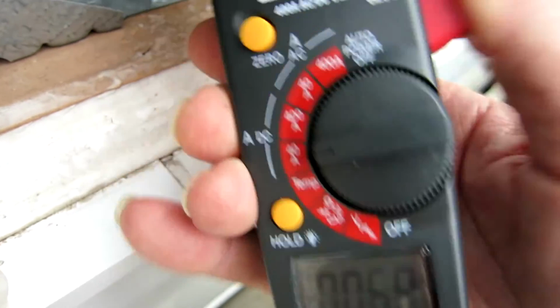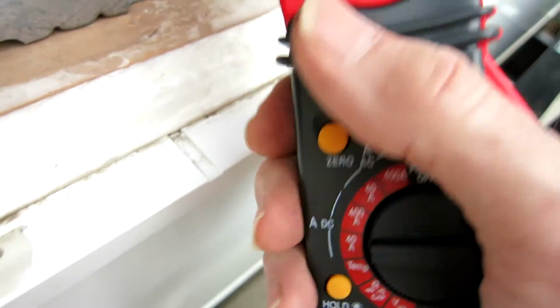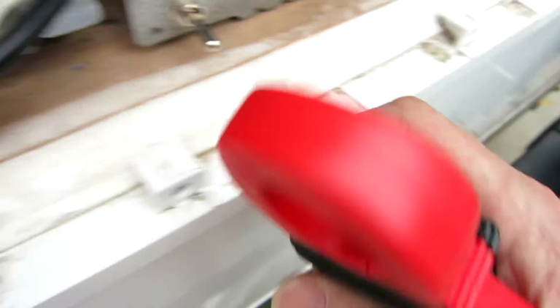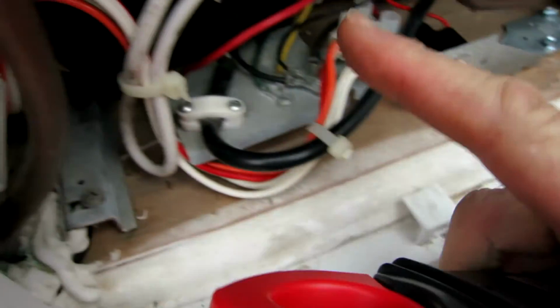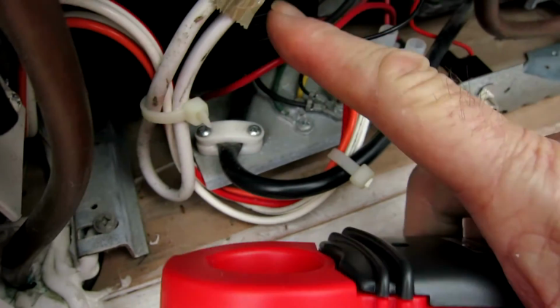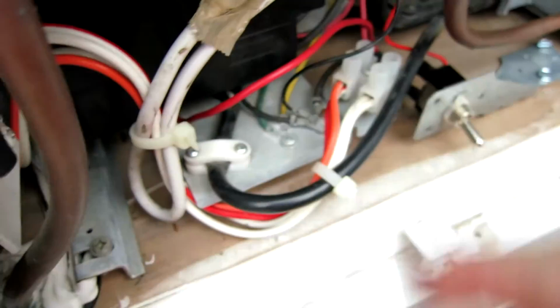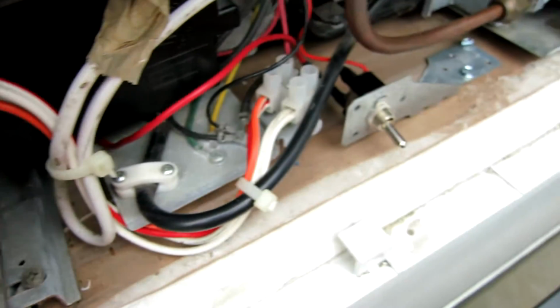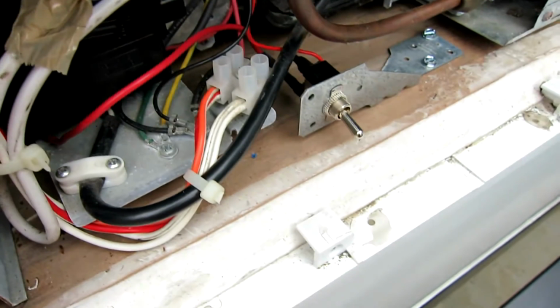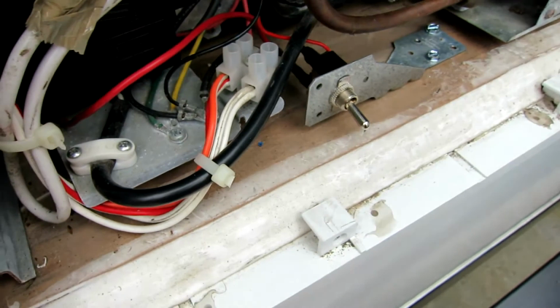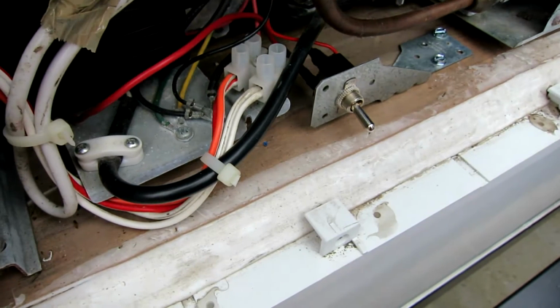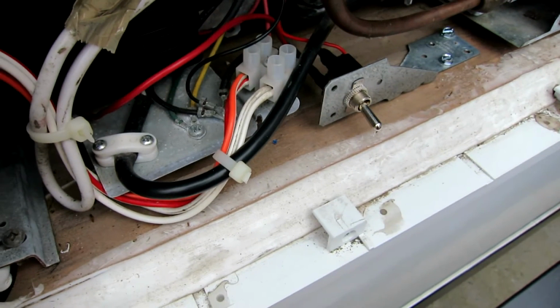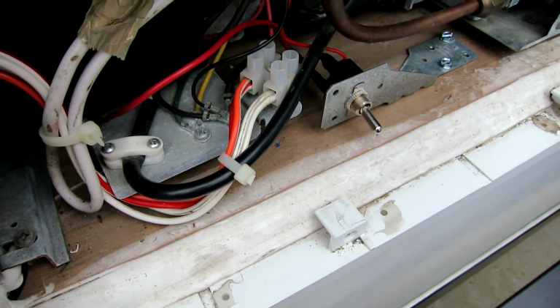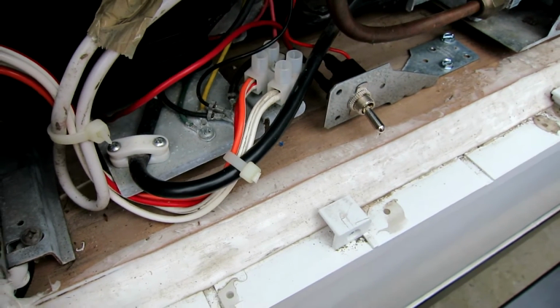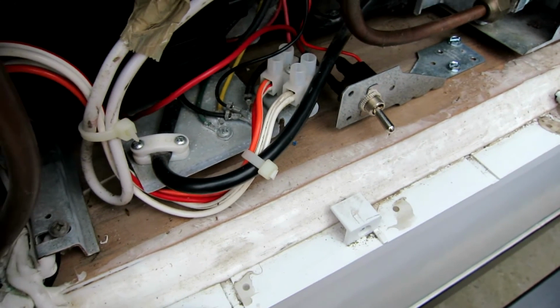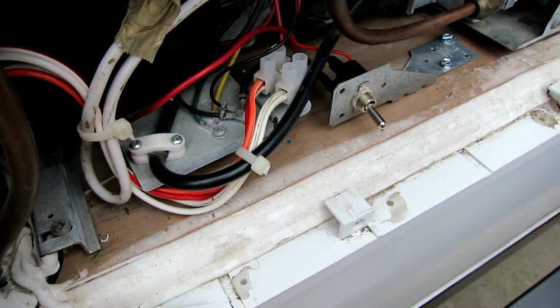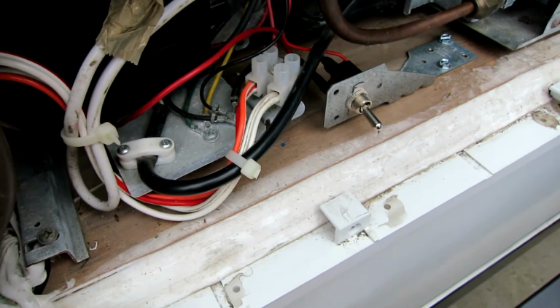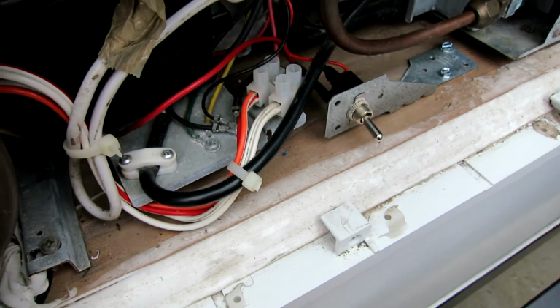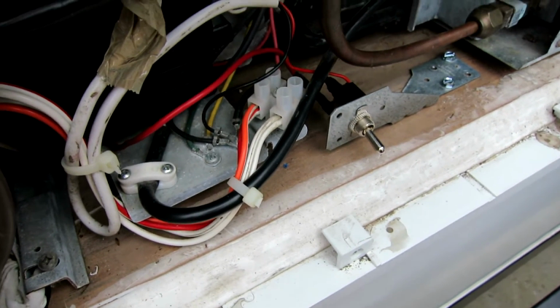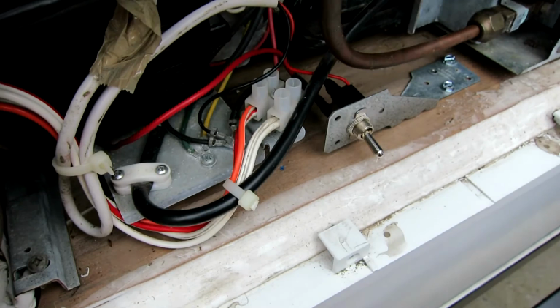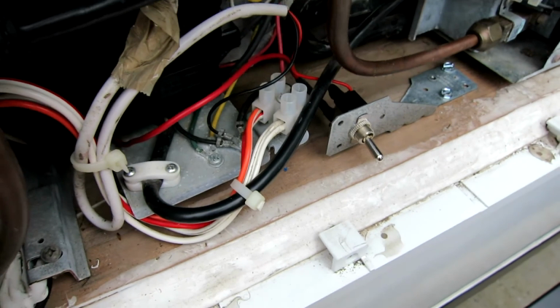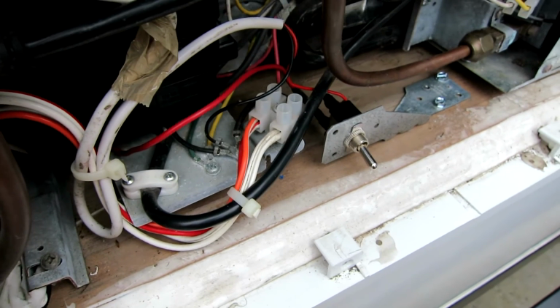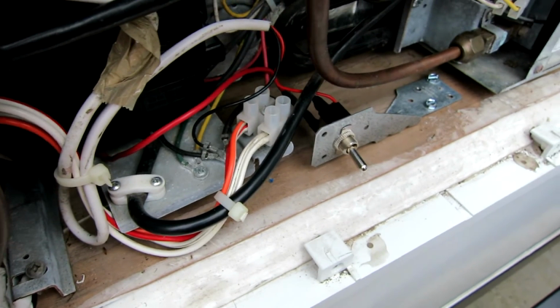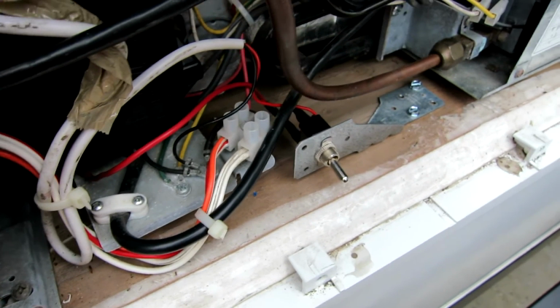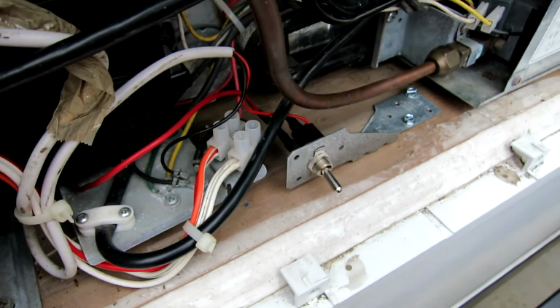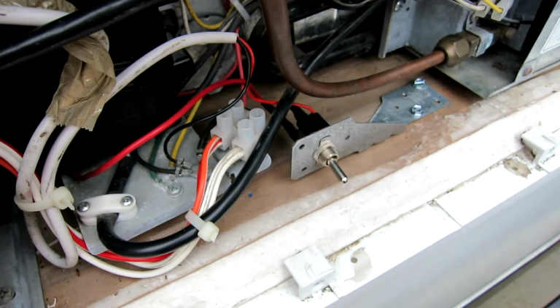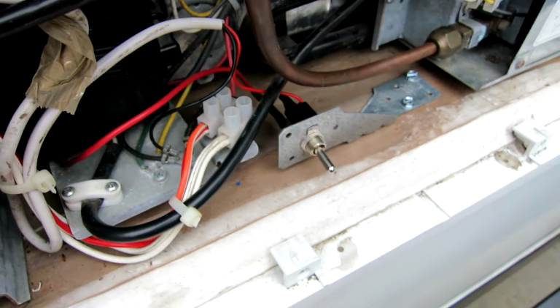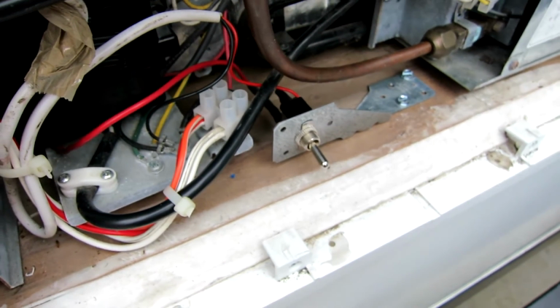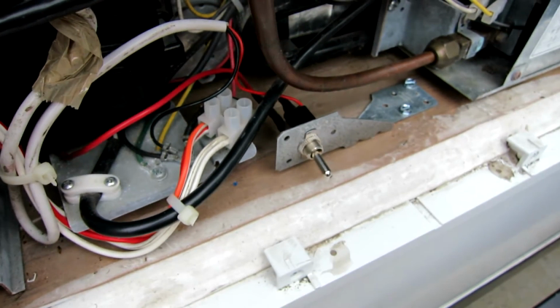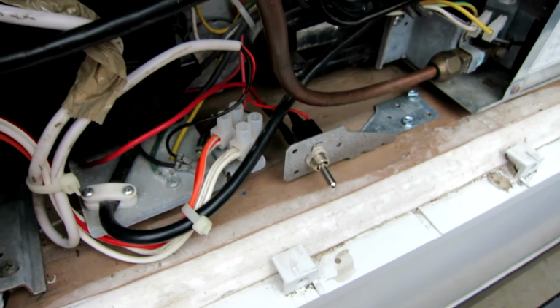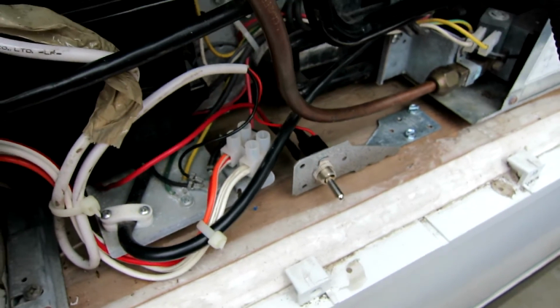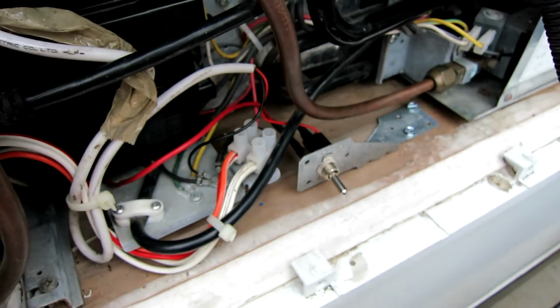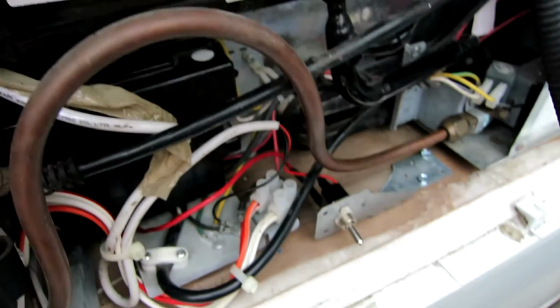But the 0.4 amps here is pretty significant. I think that'll help — in the course of a day there'll be less time running the generator, et cetera.